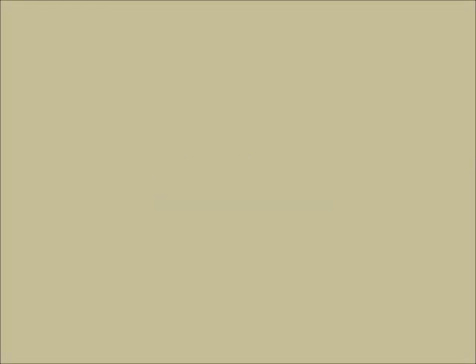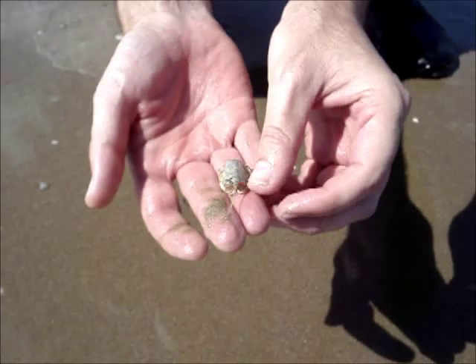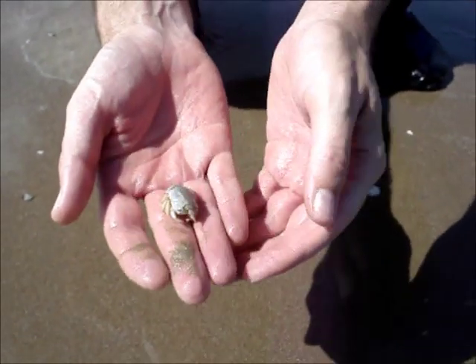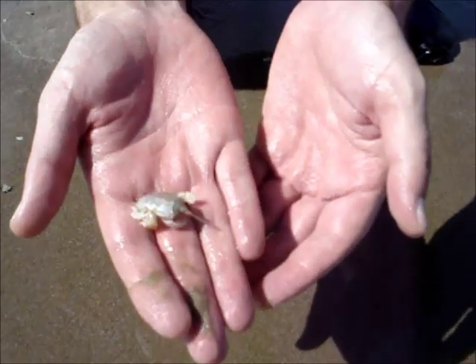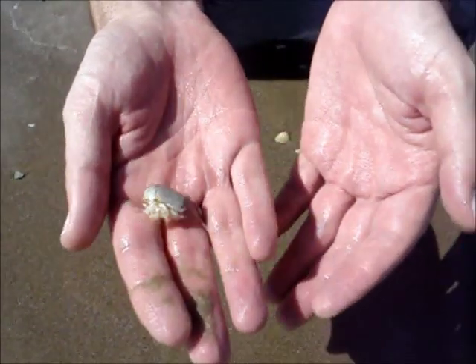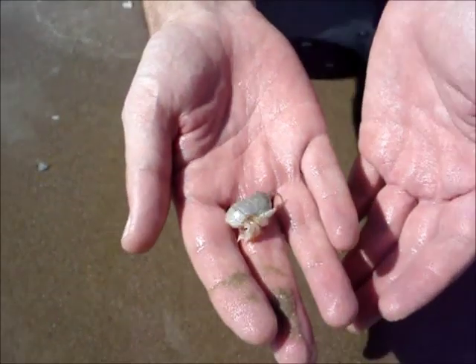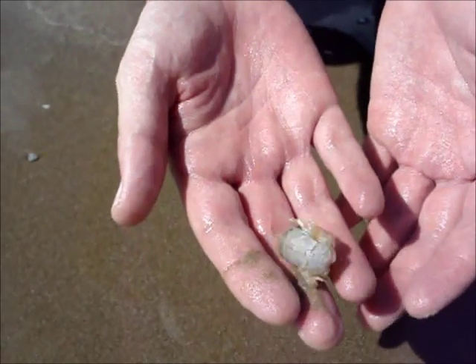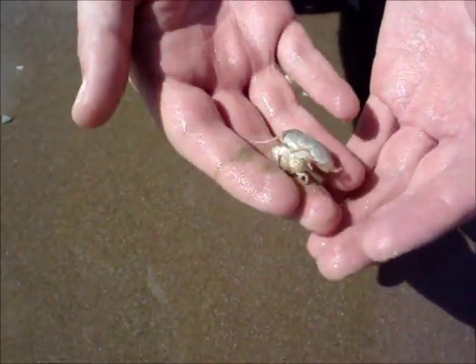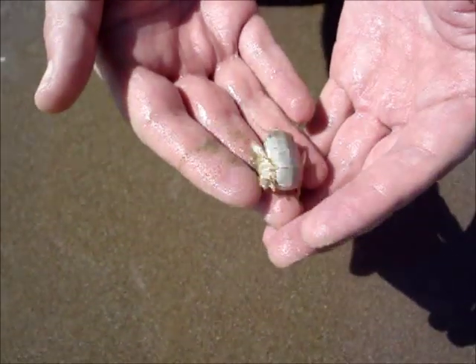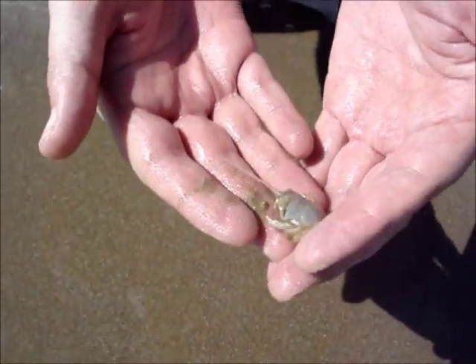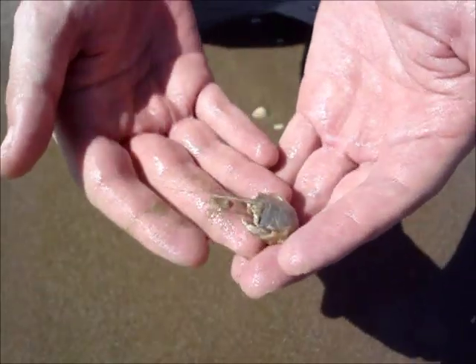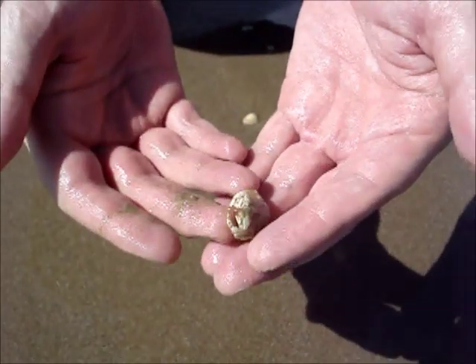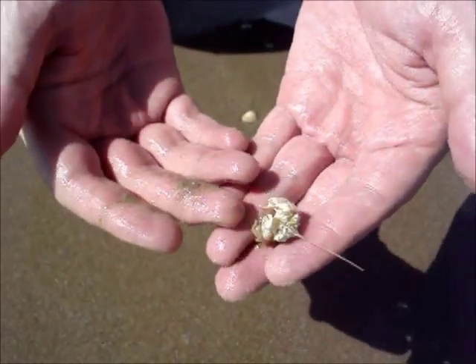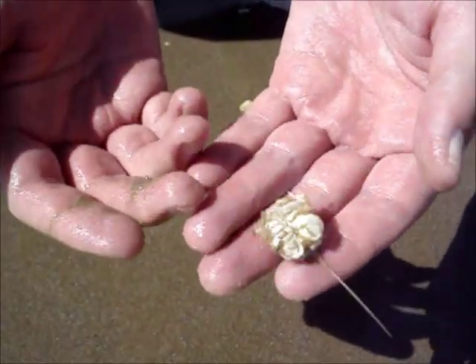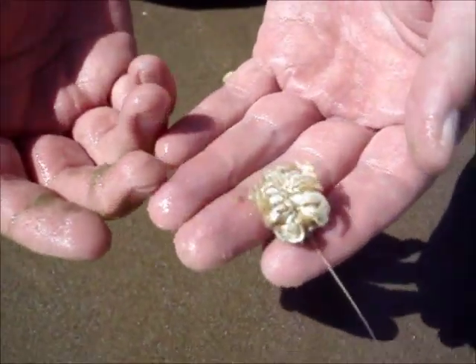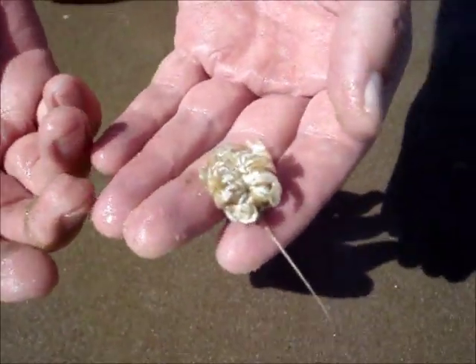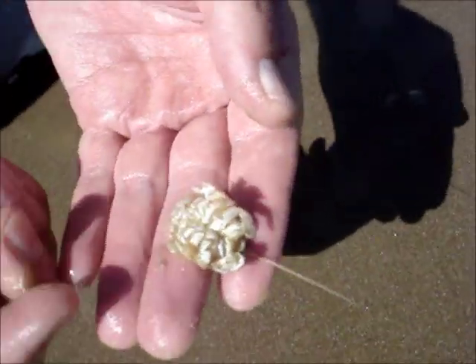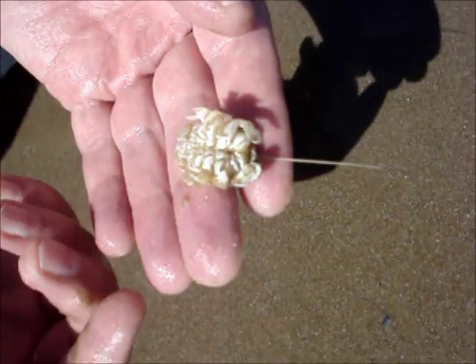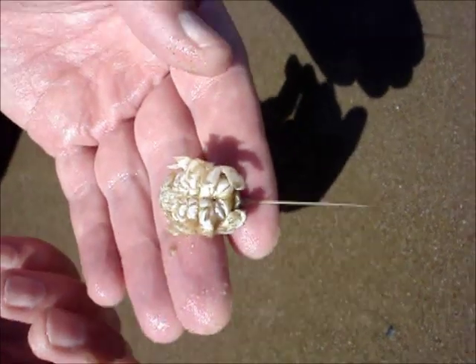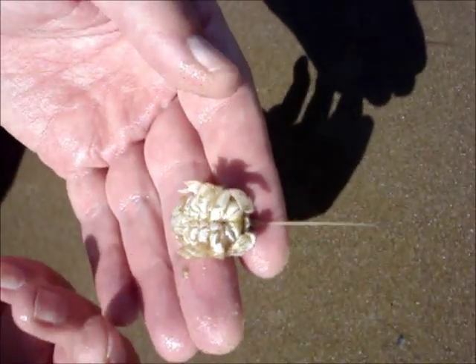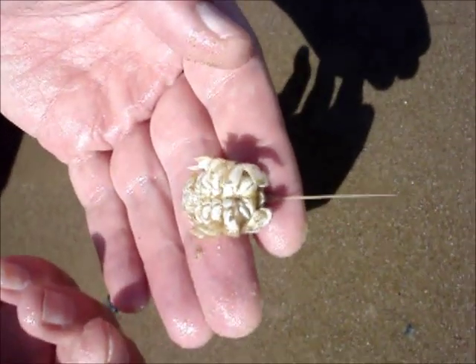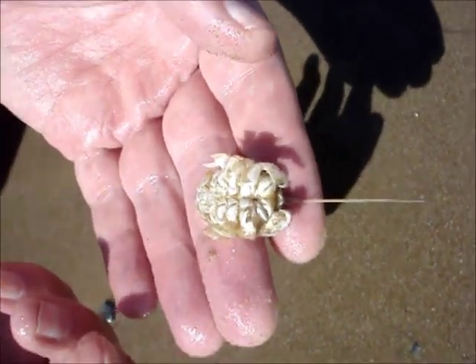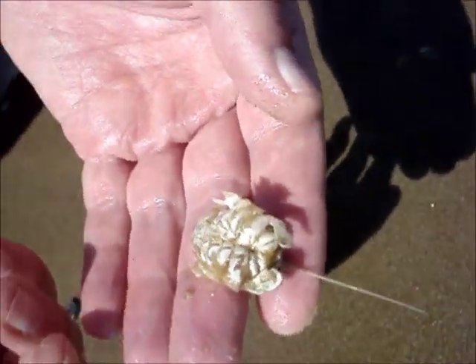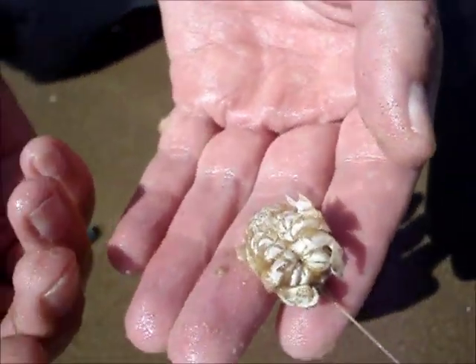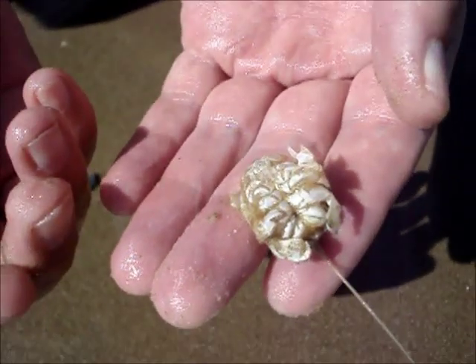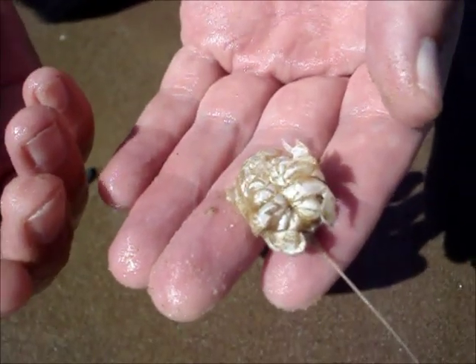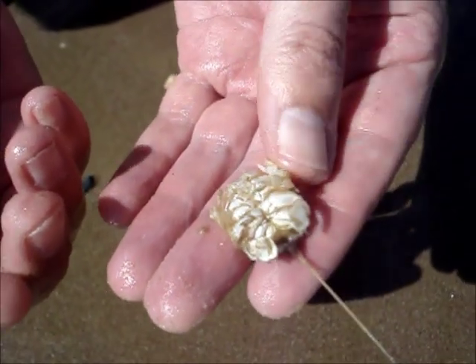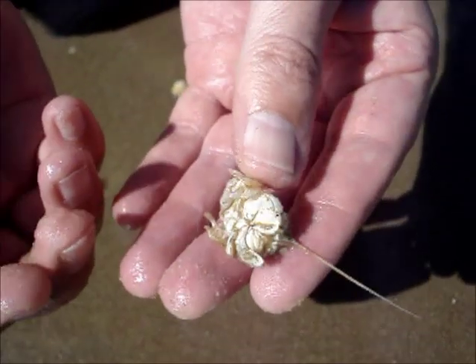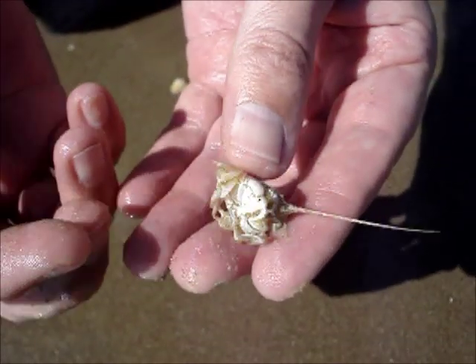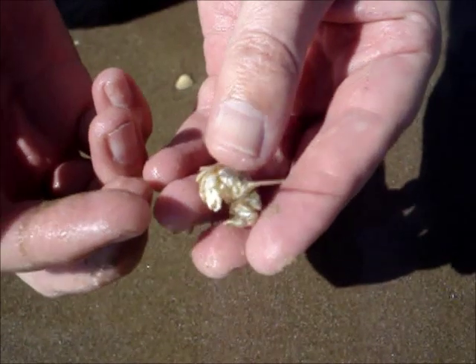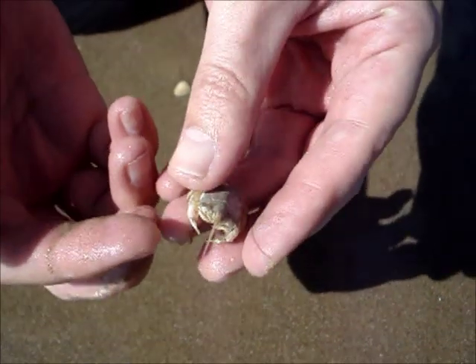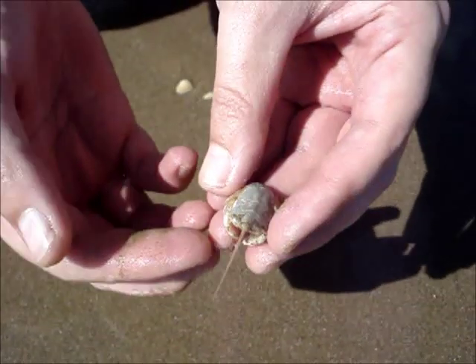This is our little guy, one of our bigger animals for today, and its backside — you can see its legs, and it's got these really long antennae.